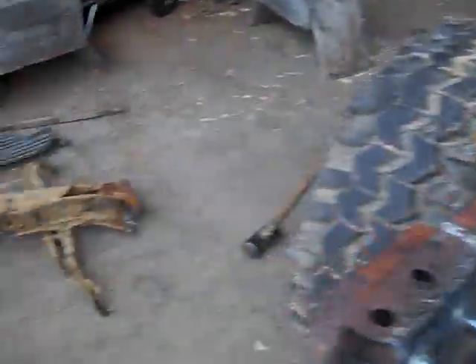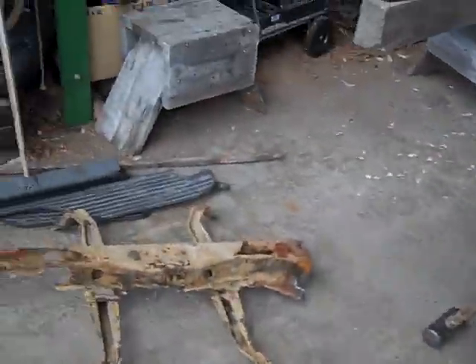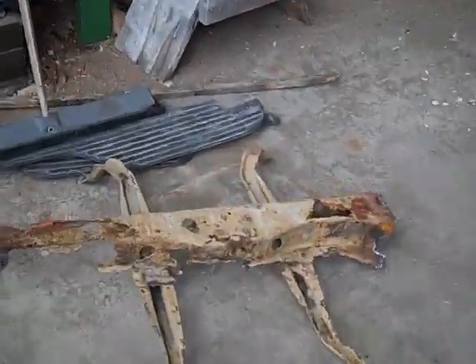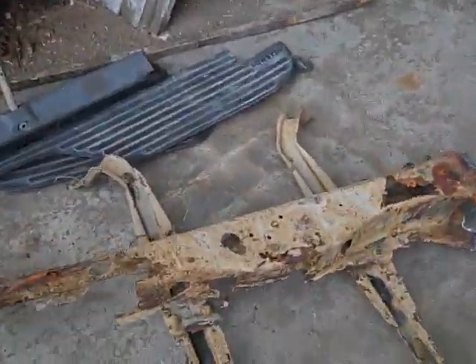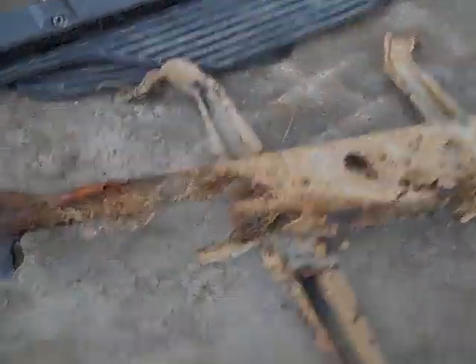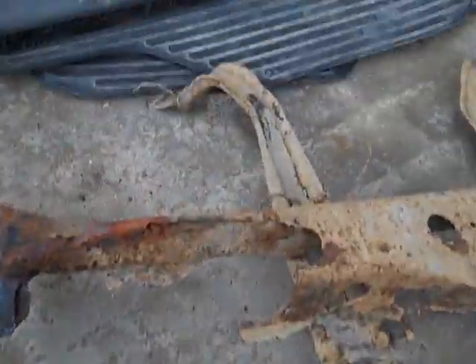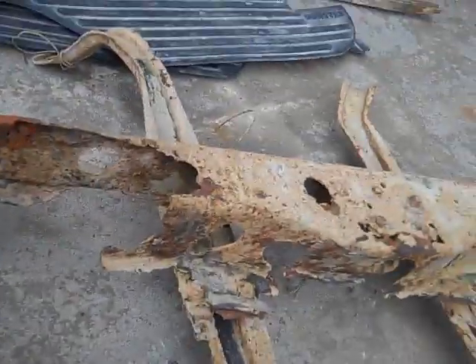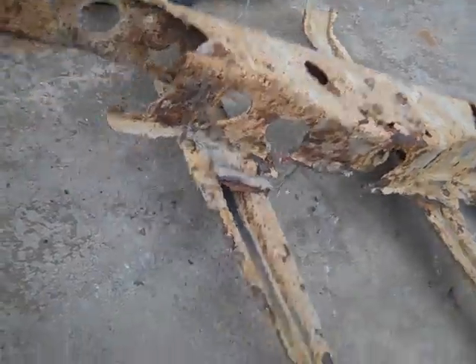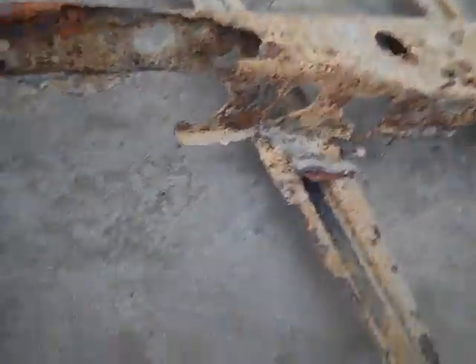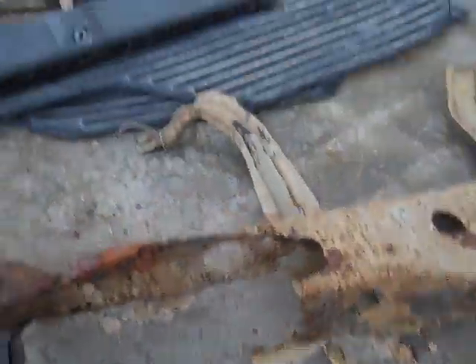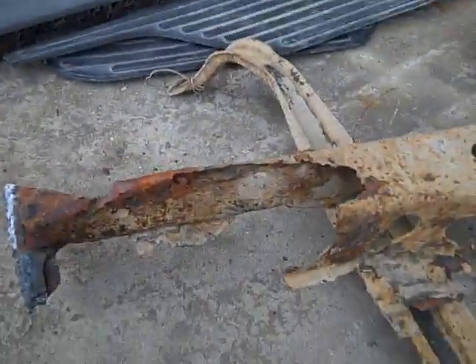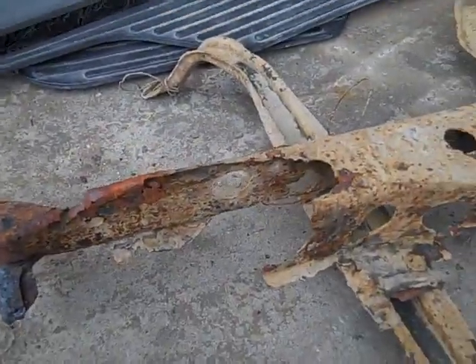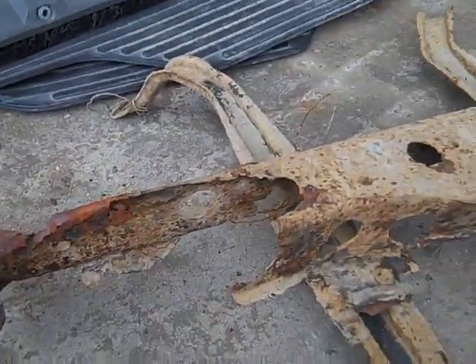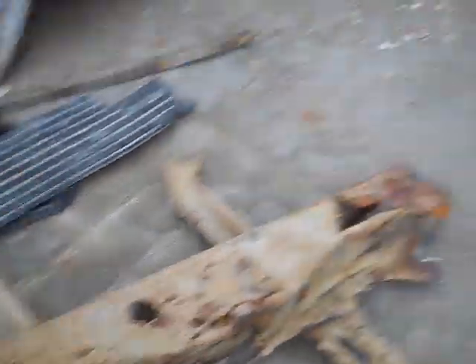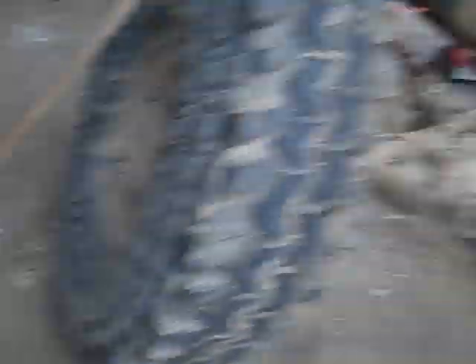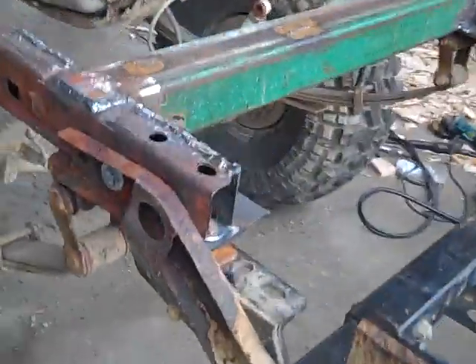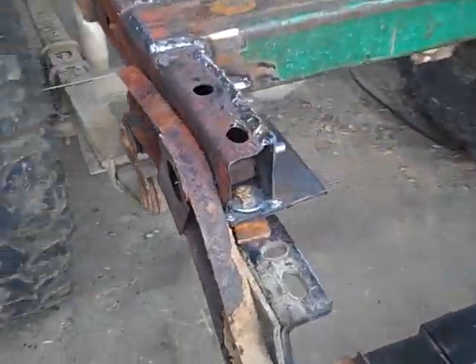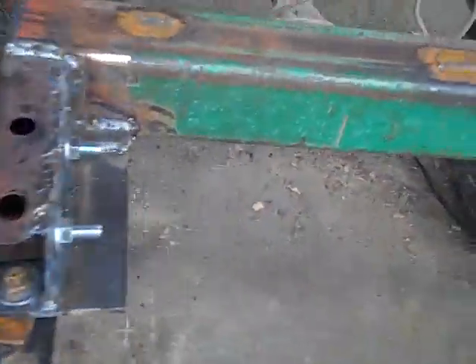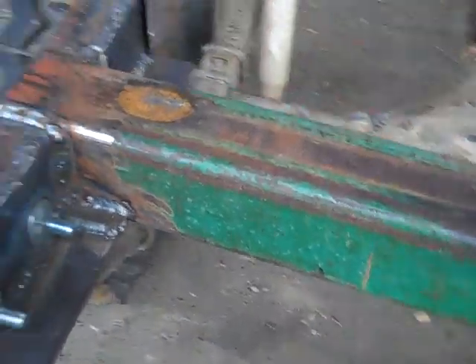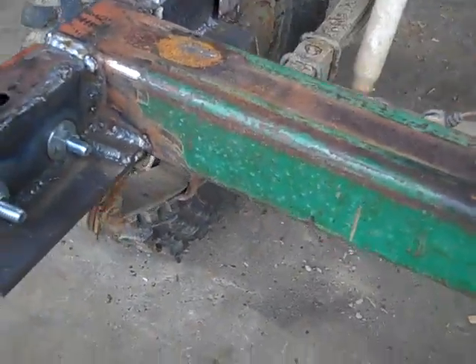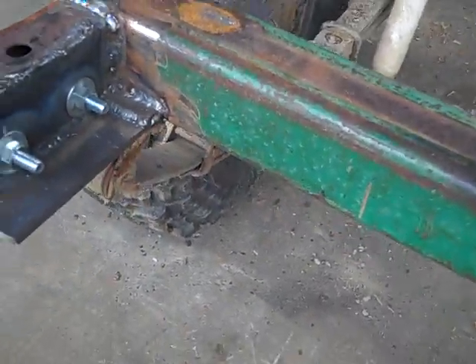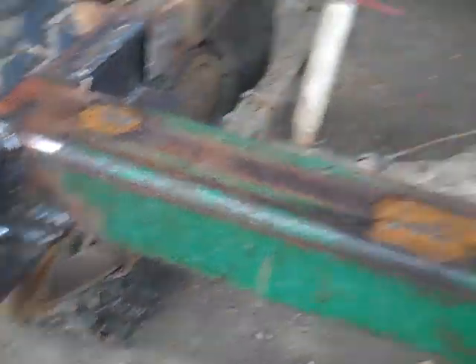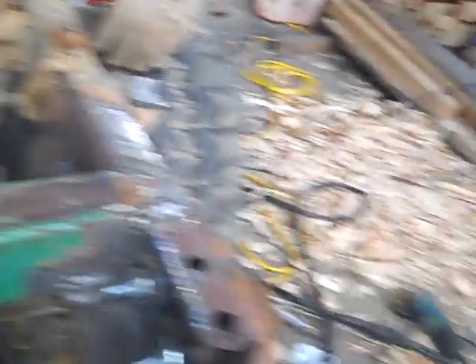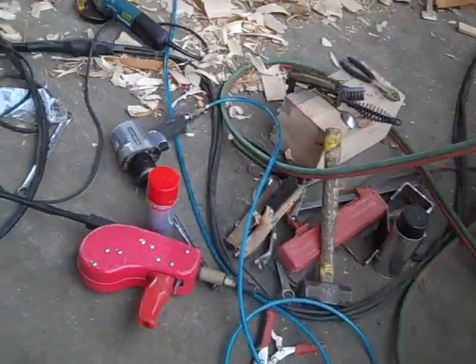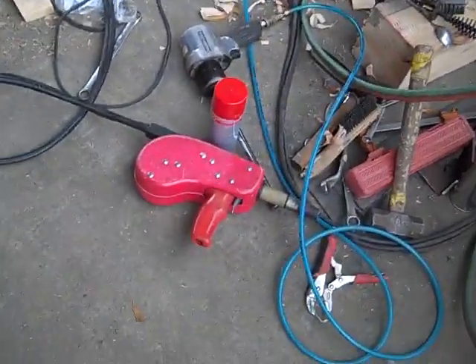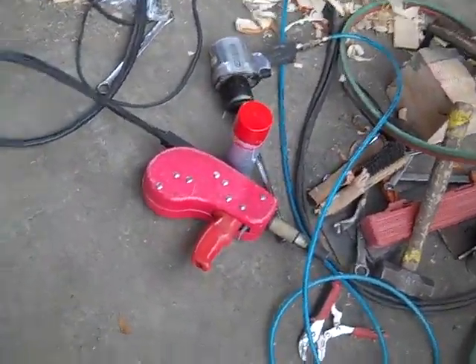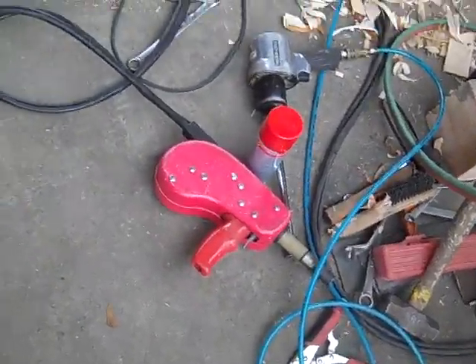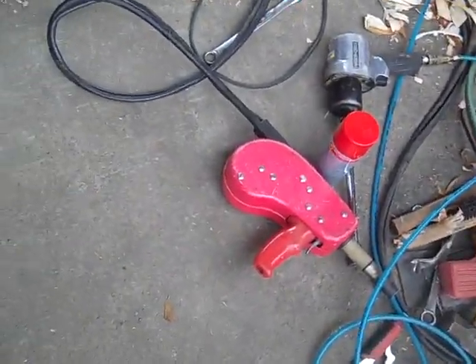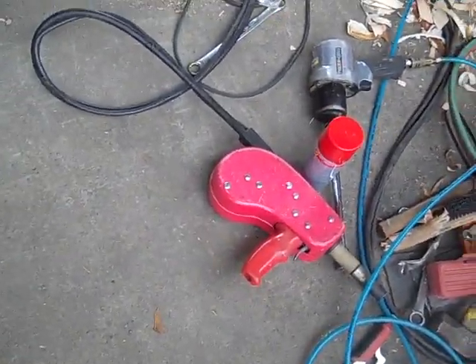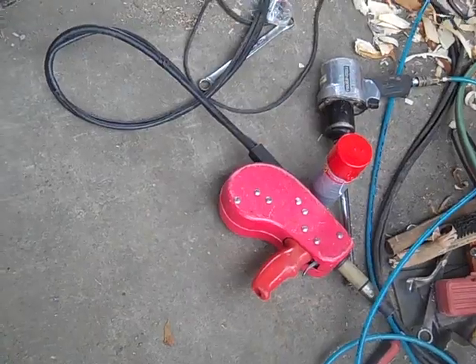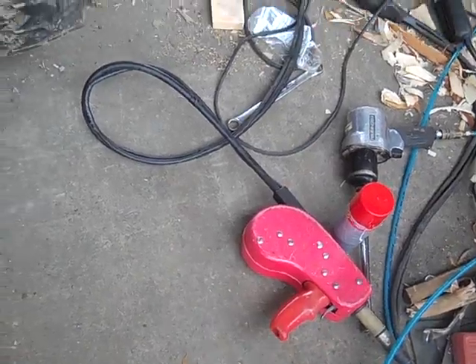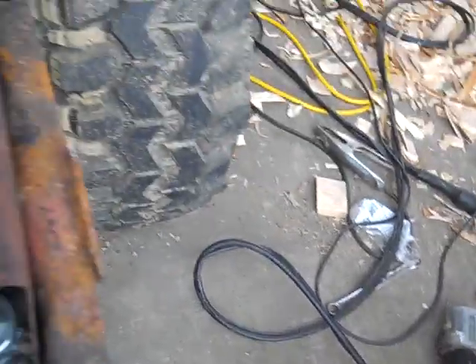This is the old crossmember — it's just a little bit rusty. We used the little handheld MIG welder there, it works pretty good.